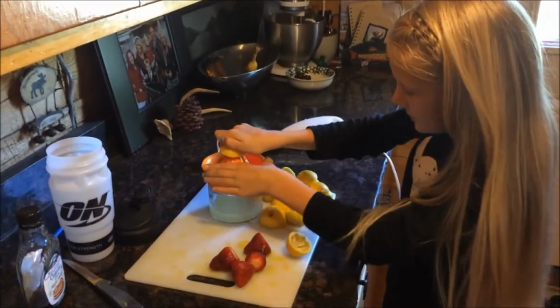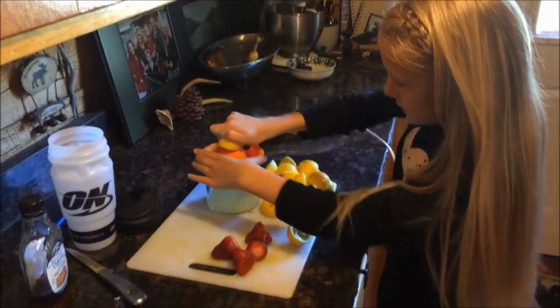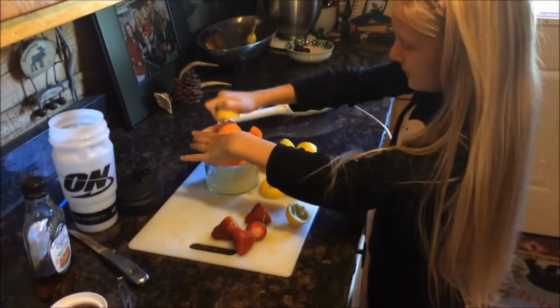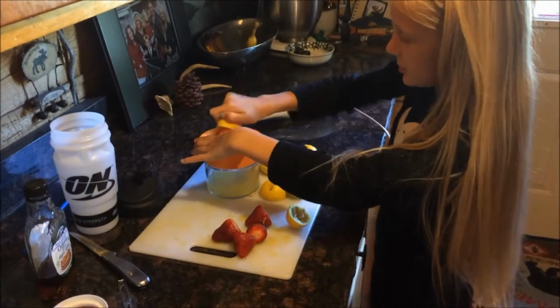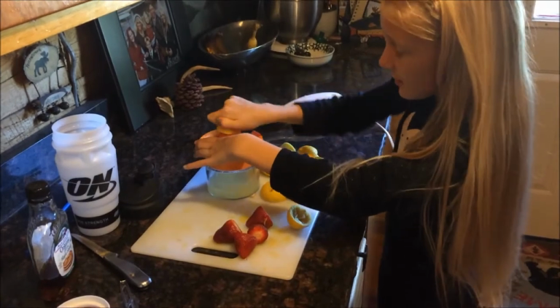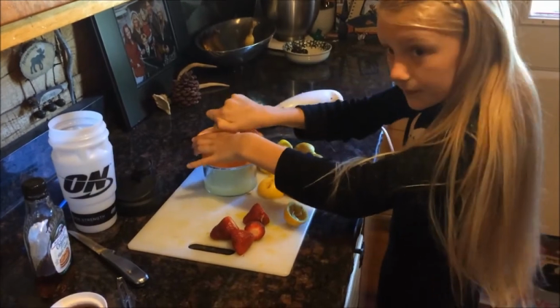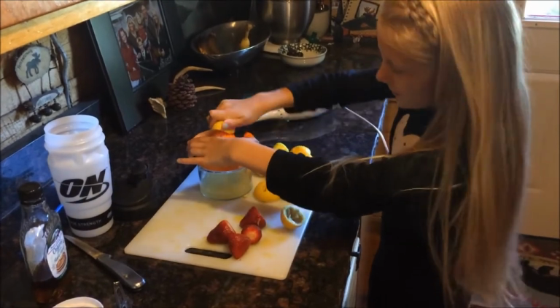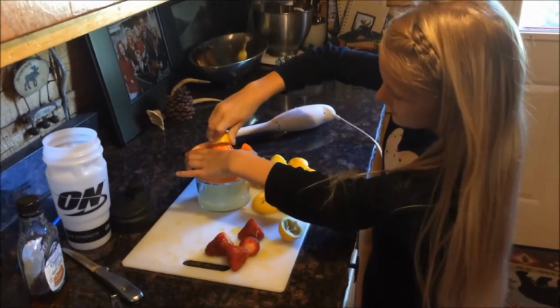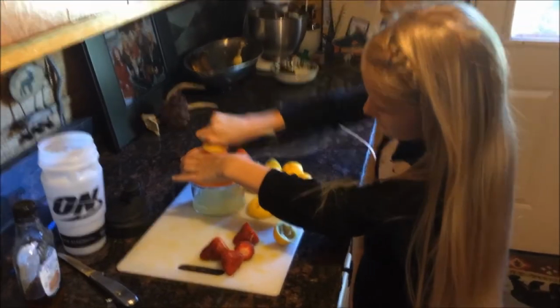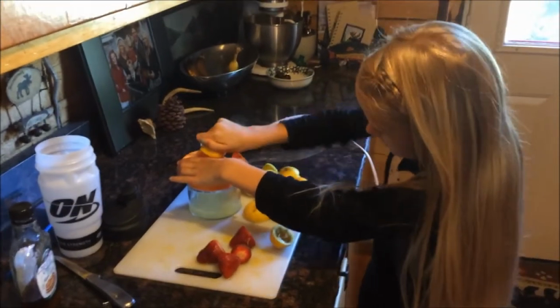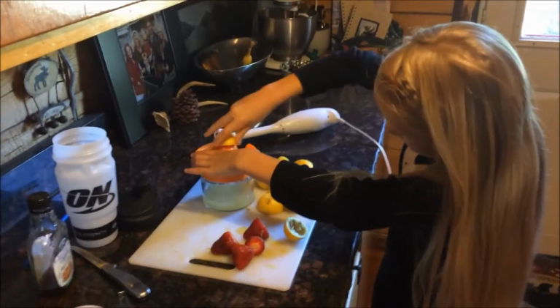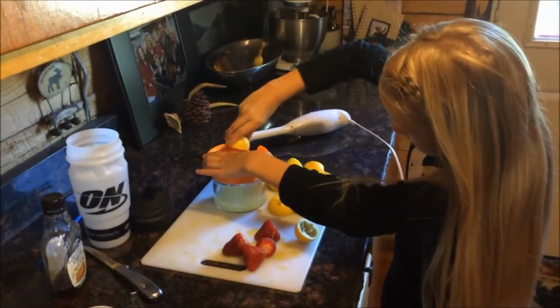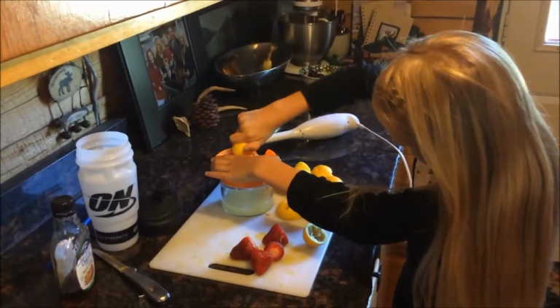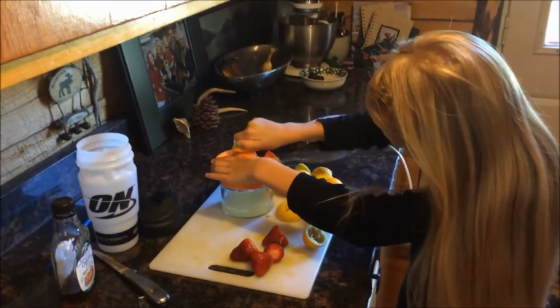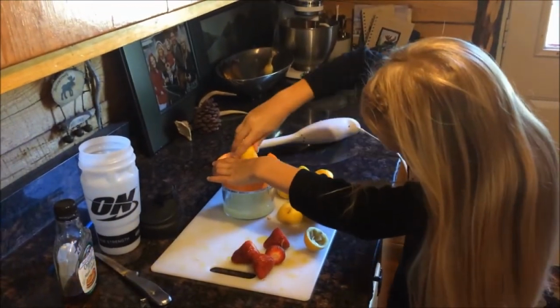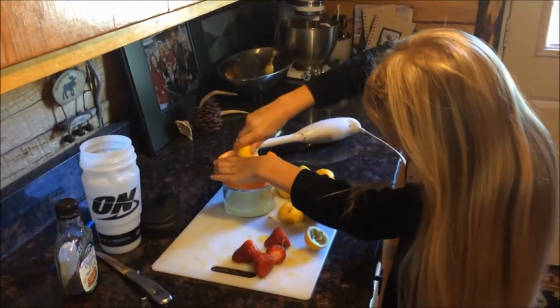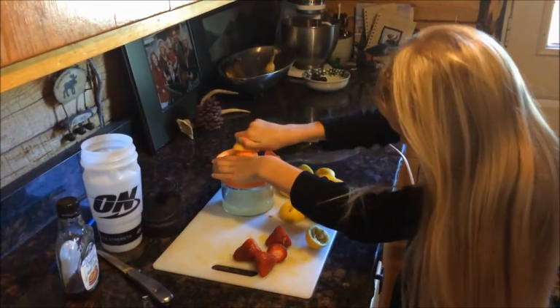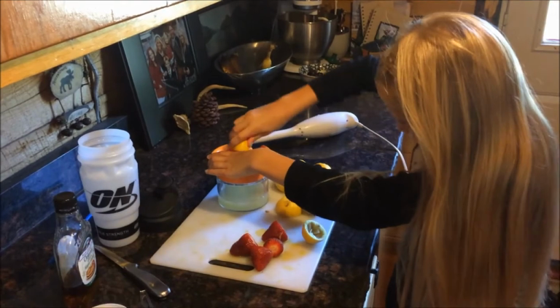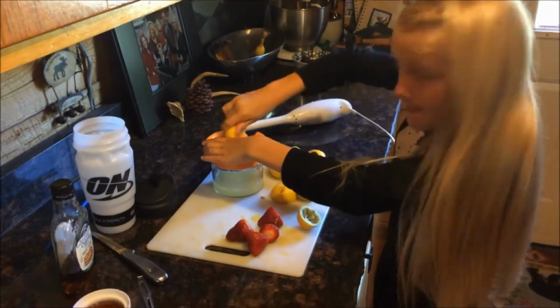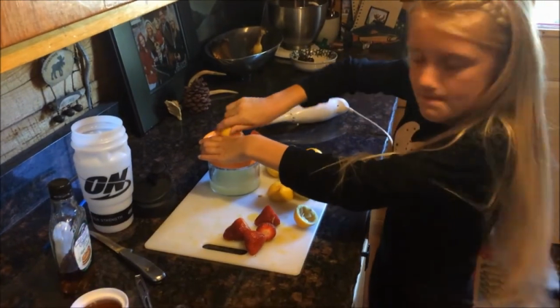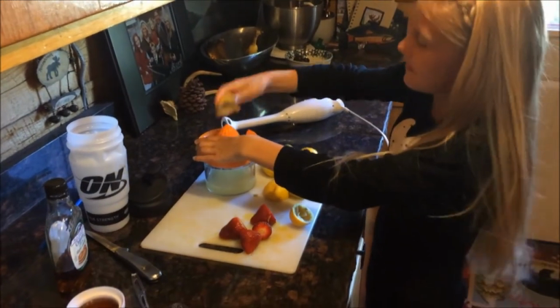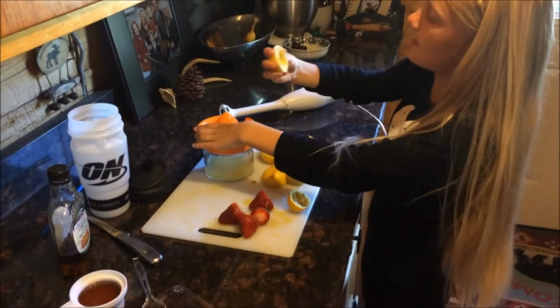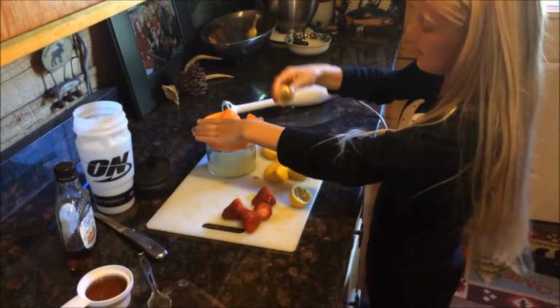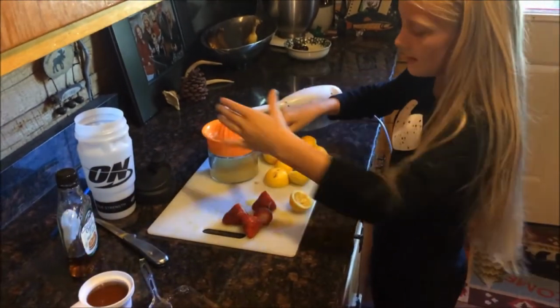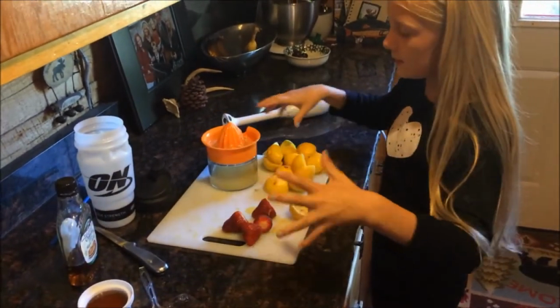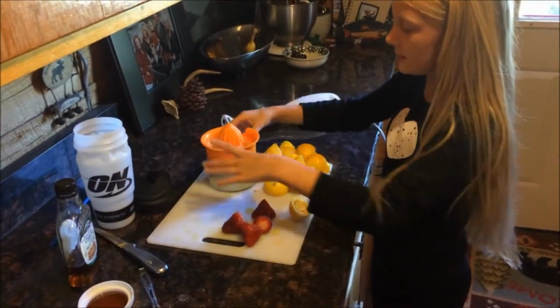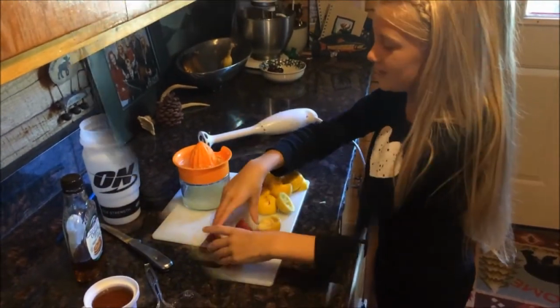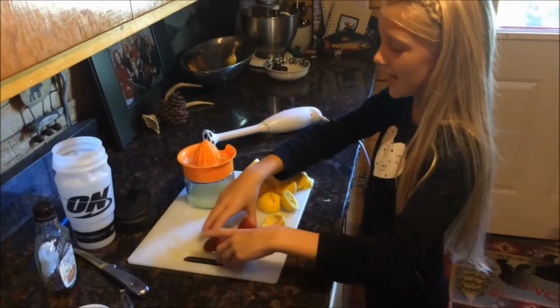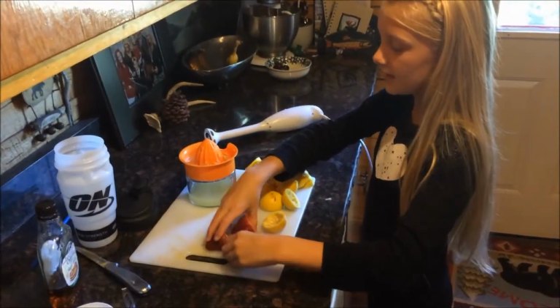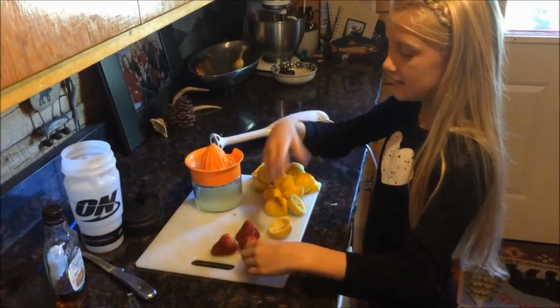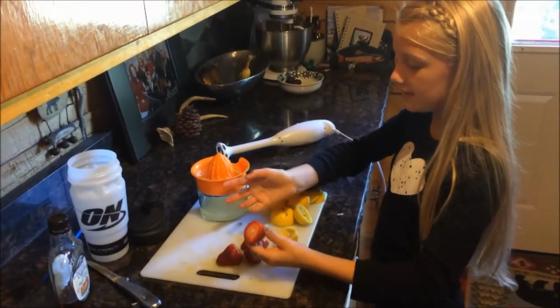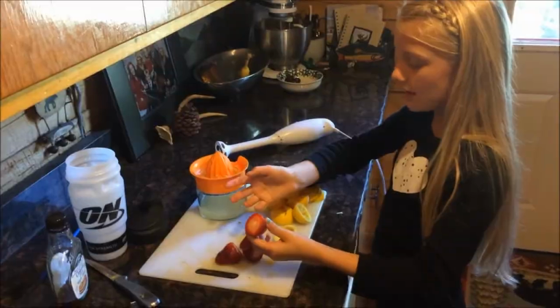So you just push them down and squeeze them and twirl them and then when you're done with that, you take these strawberries.